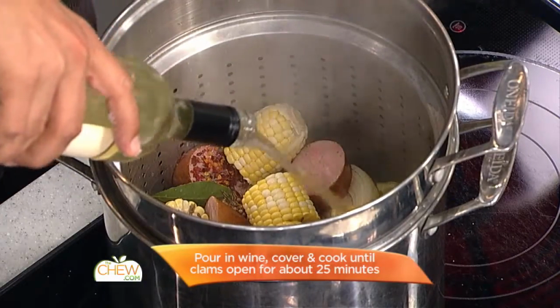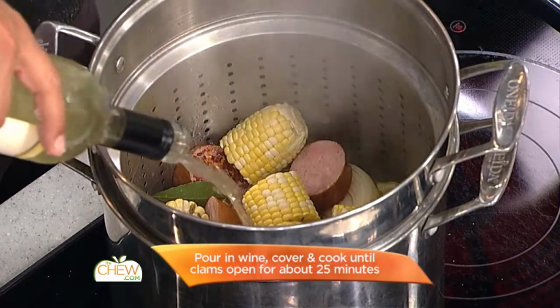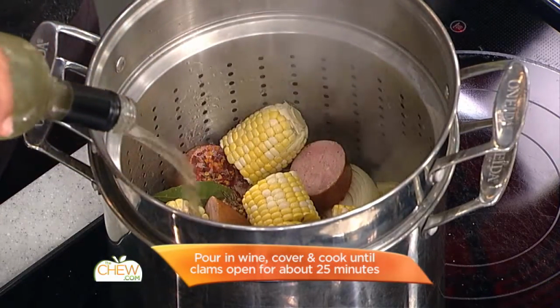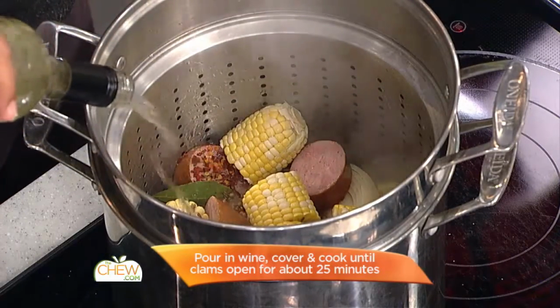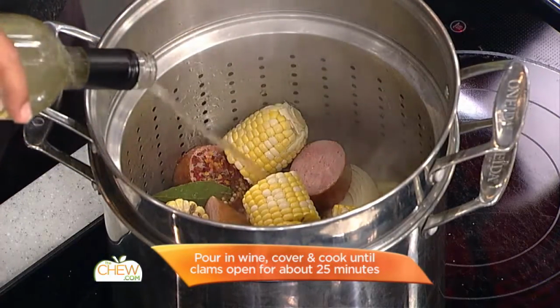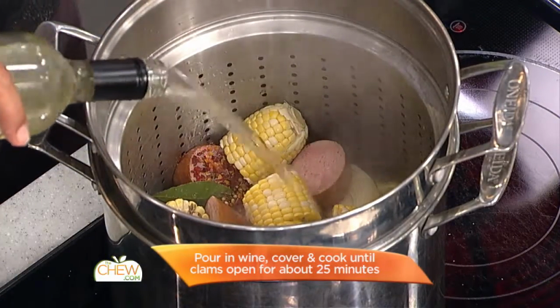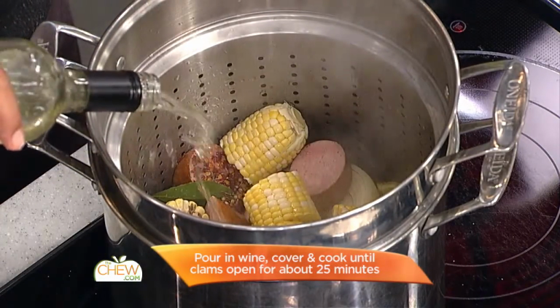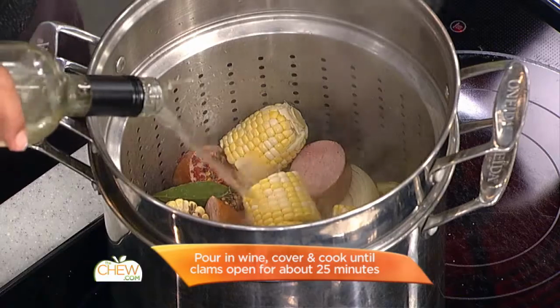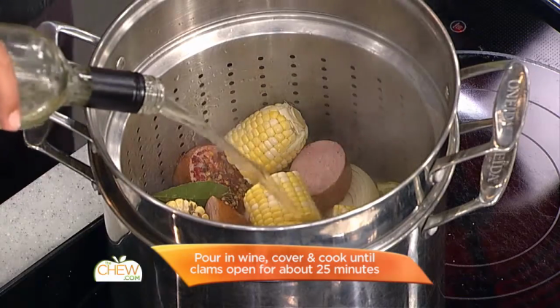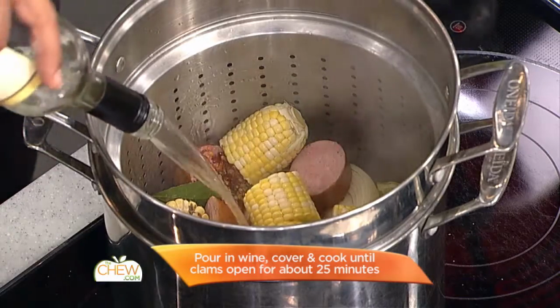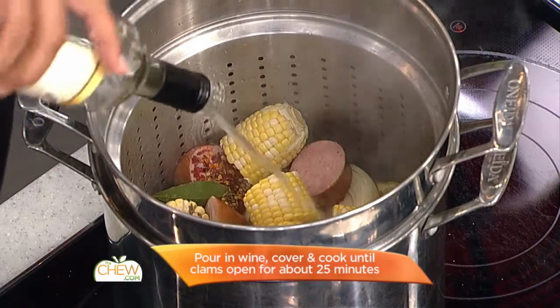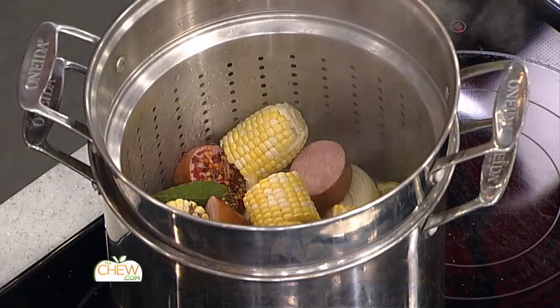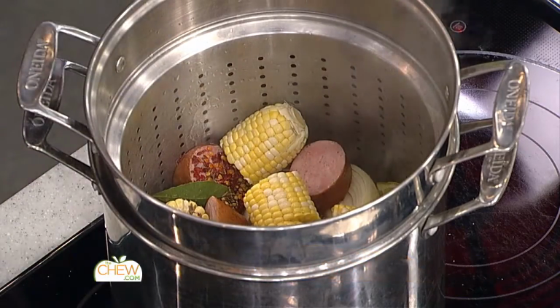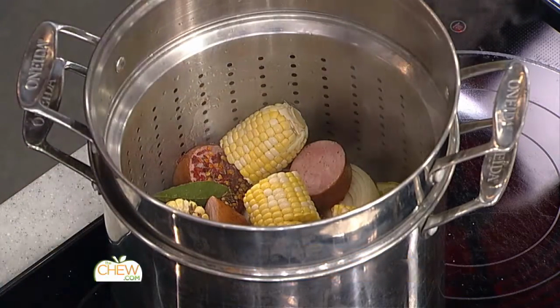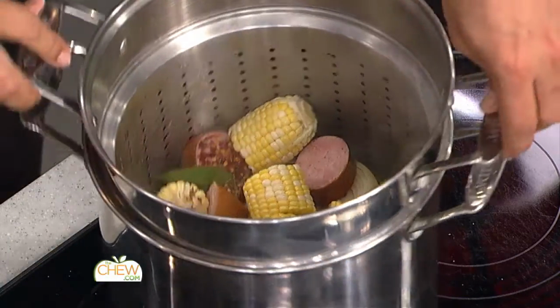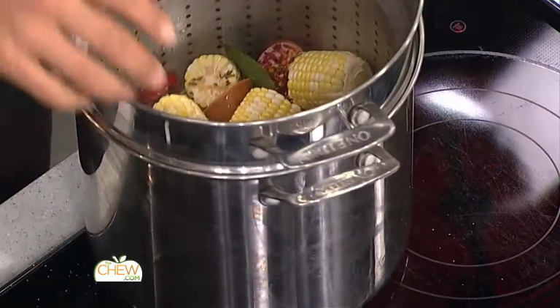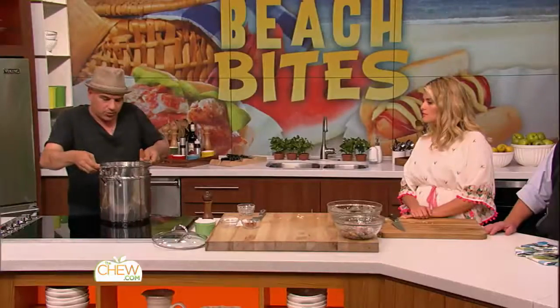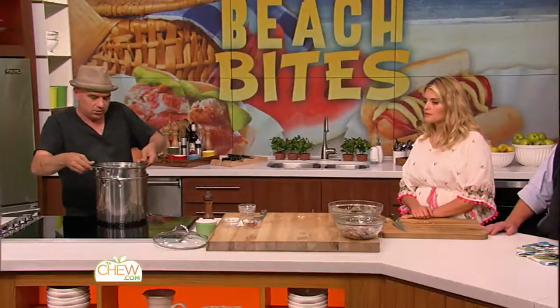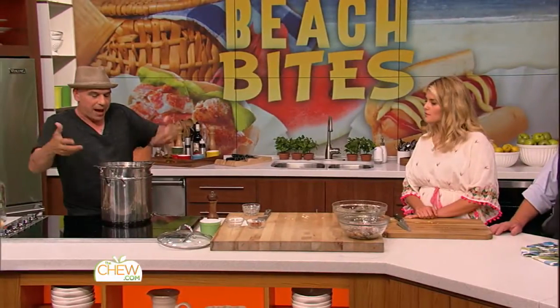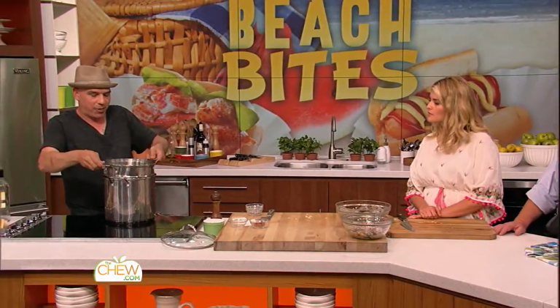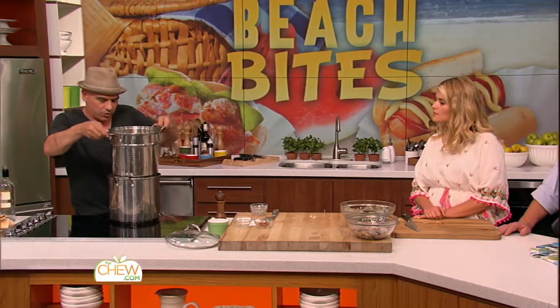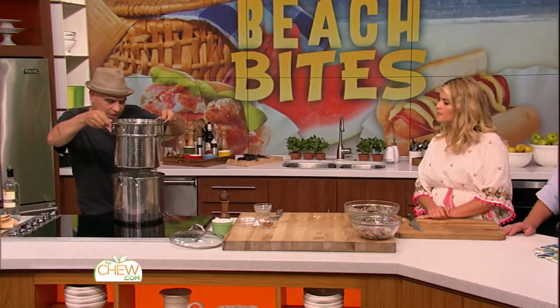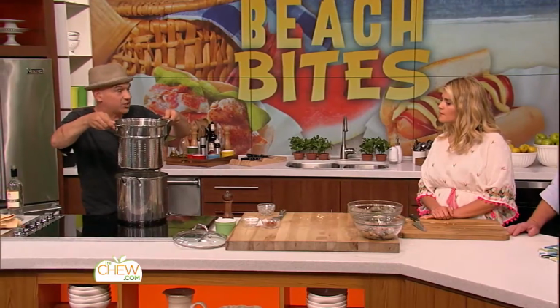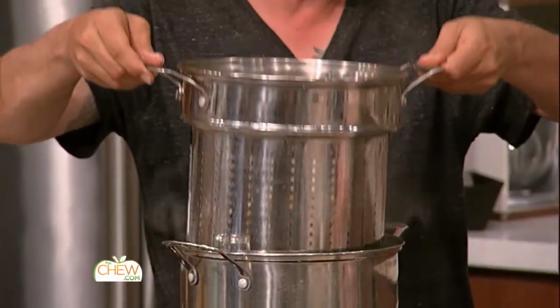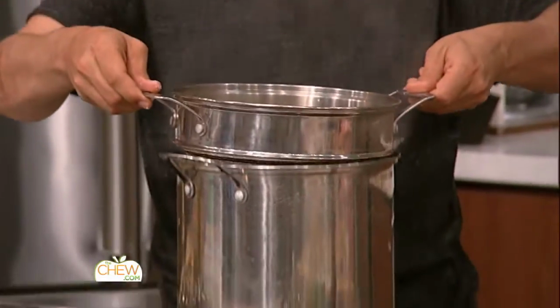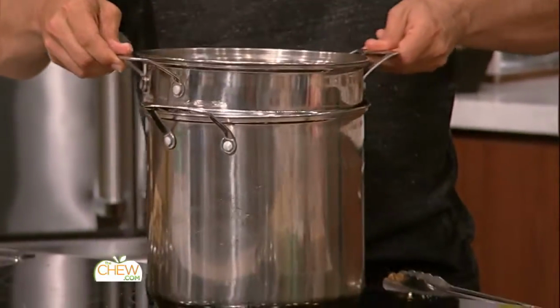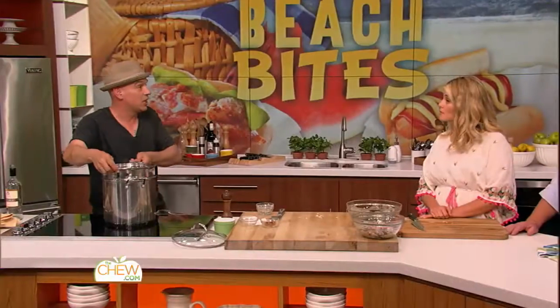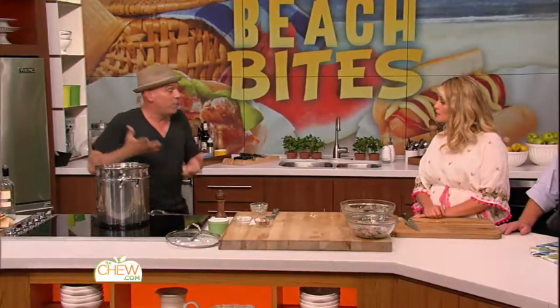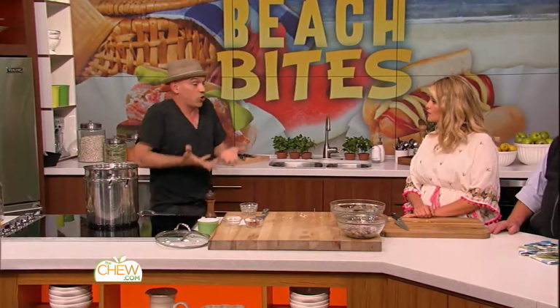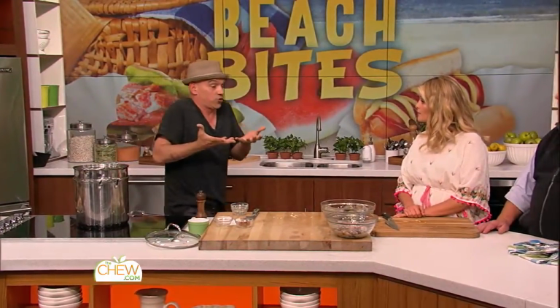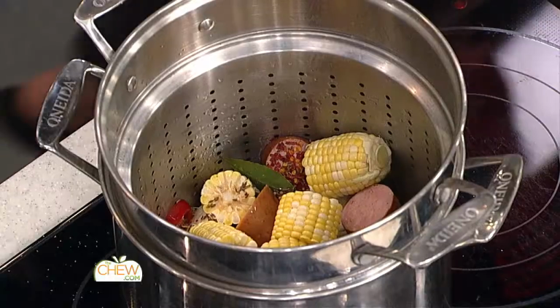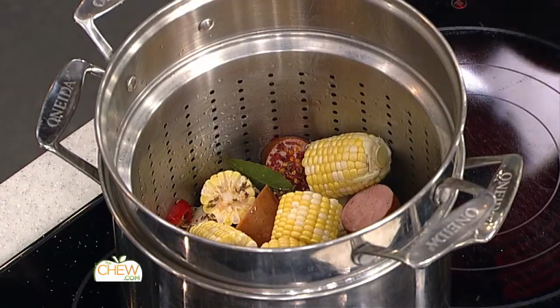It's almost a full bottle of white wine. When you're looking at this, the food in the pasta pot isn't even sitting in the liquid — it's just sitting above it, so all those flavors are gonna steam up.